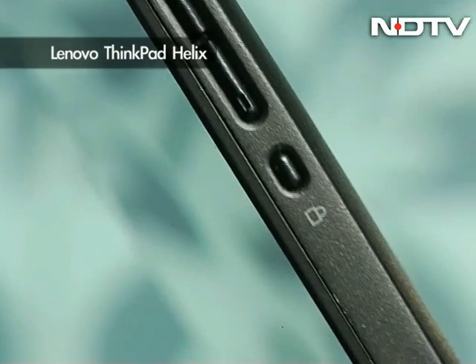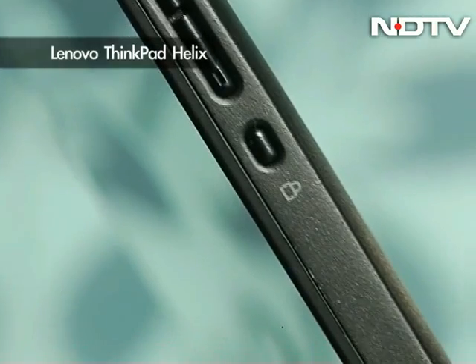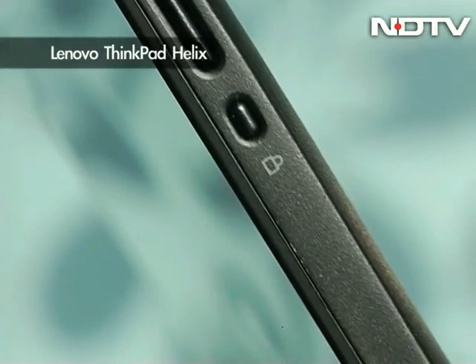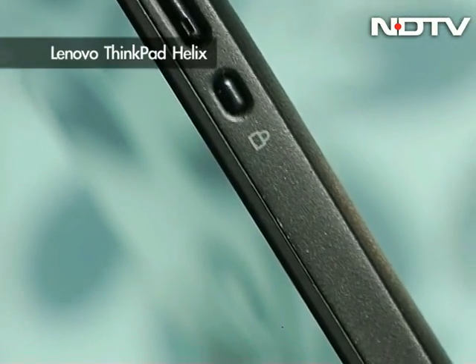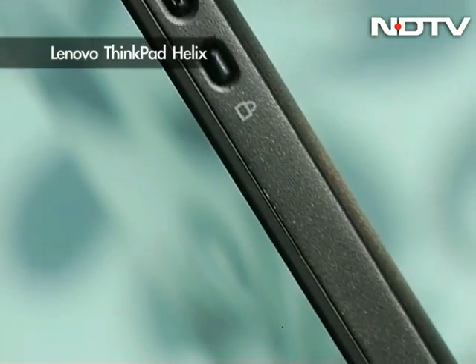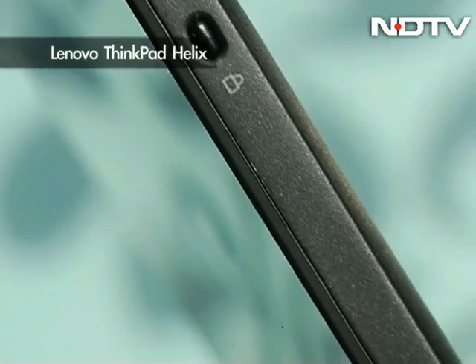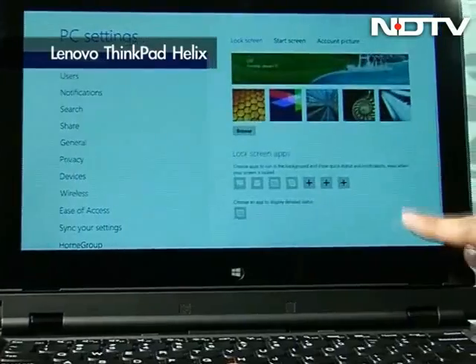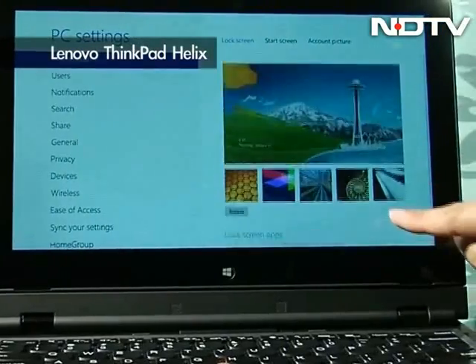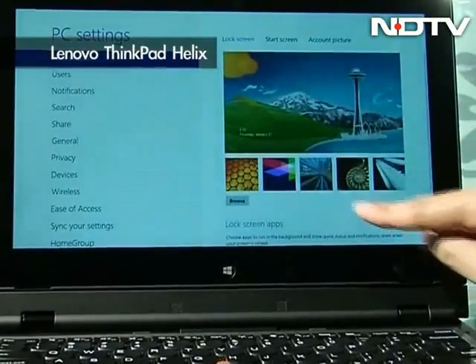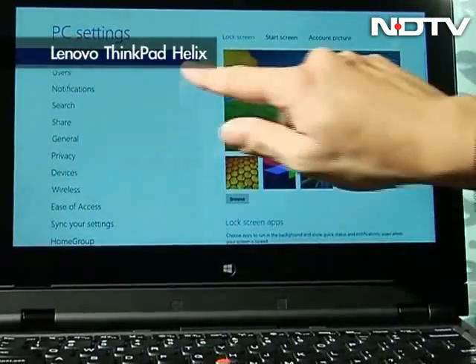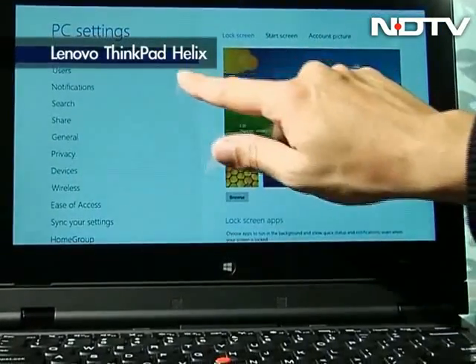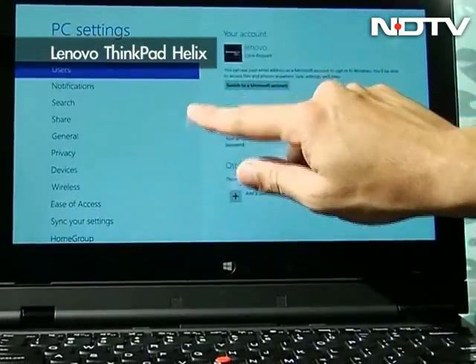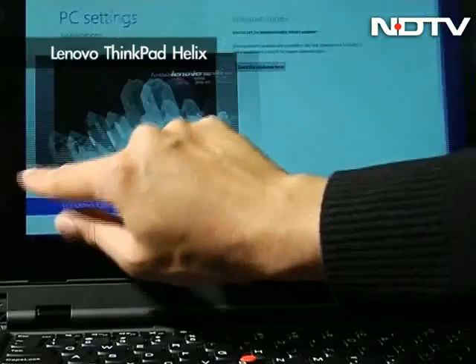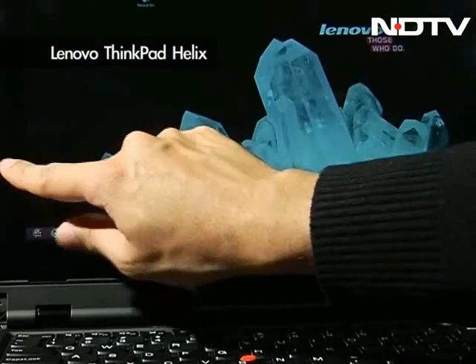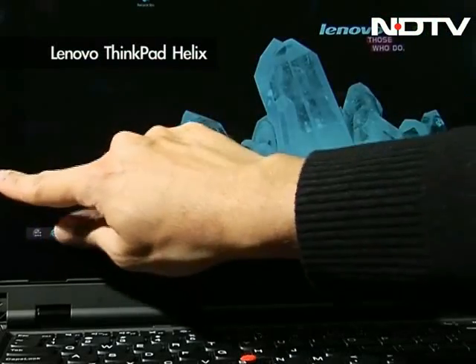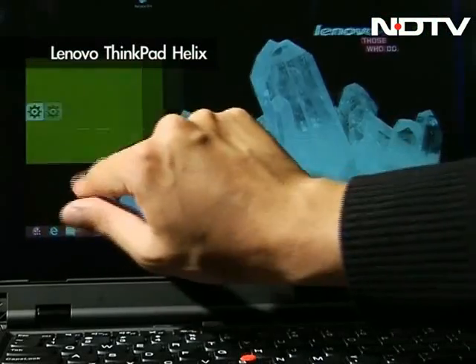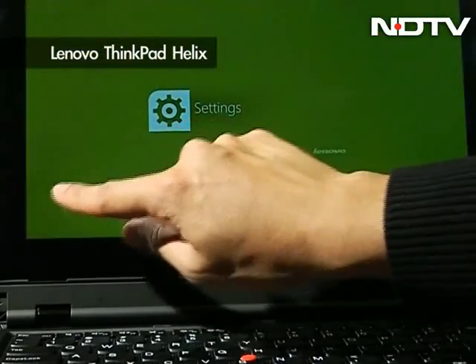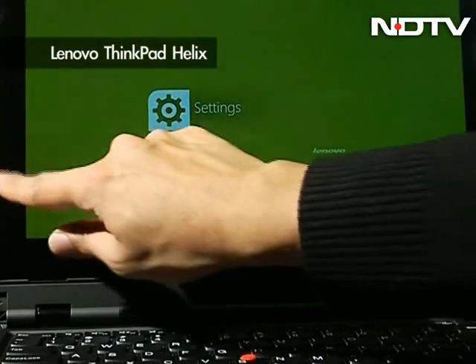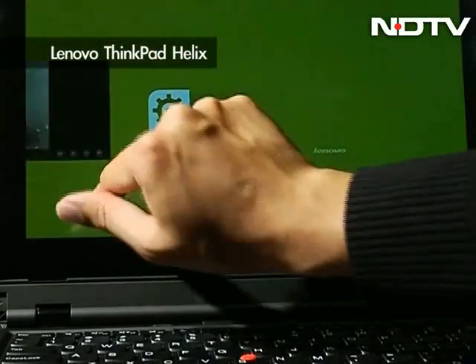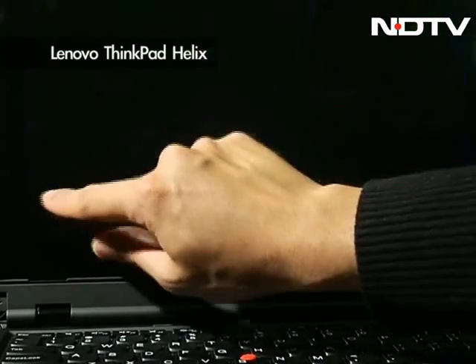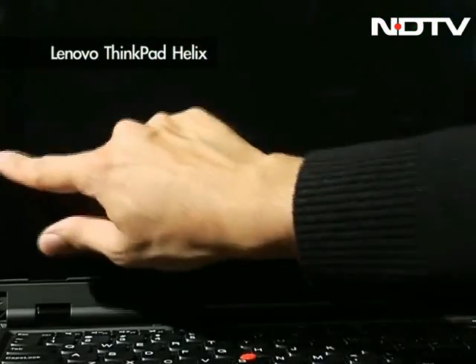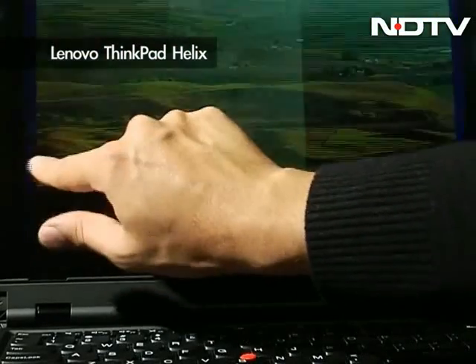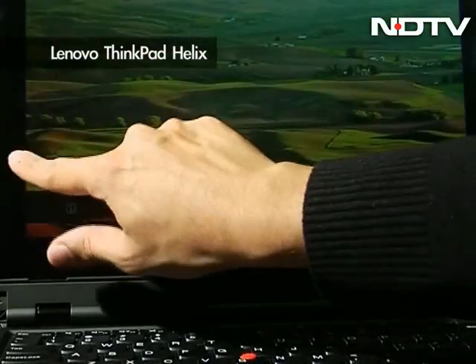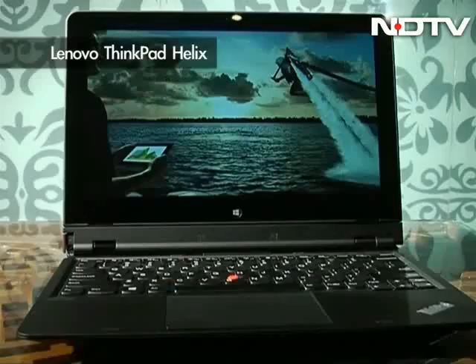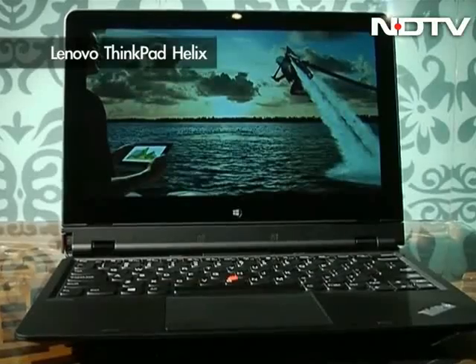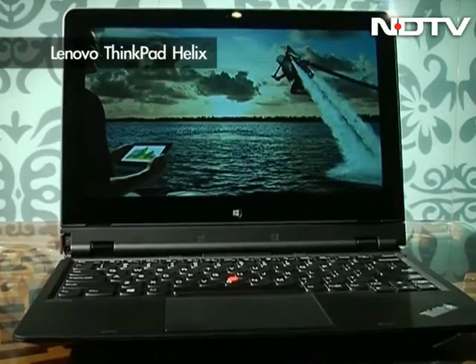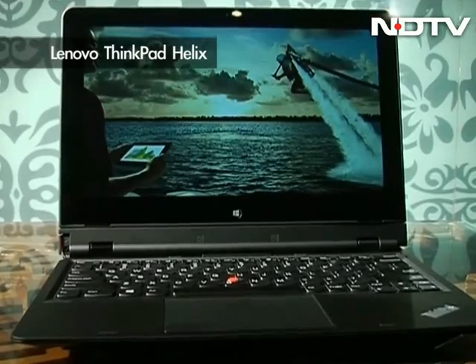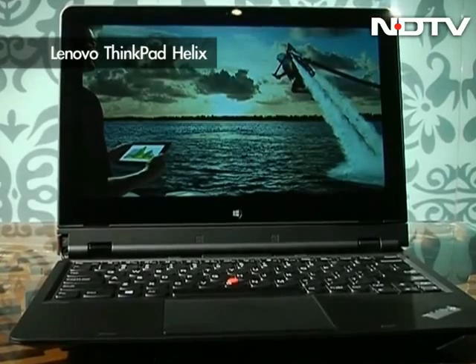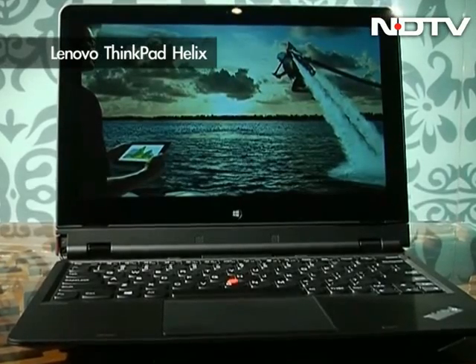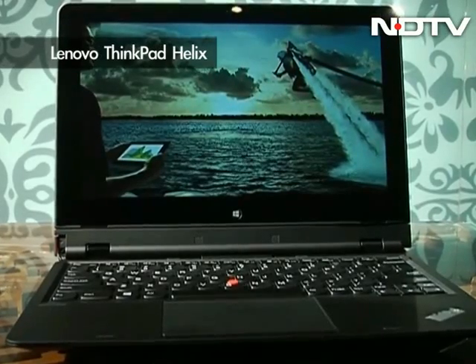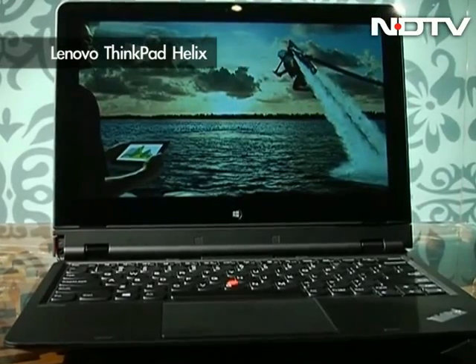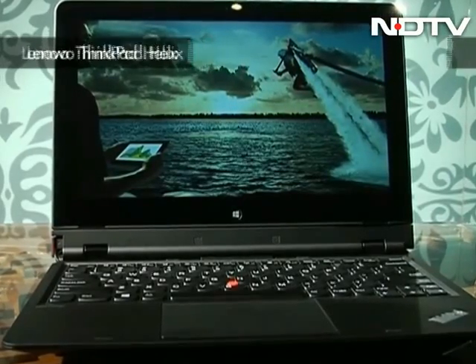Another neat trick are the cooling fans placed near the dock. When in tablet mode, the i7 processor will run at a slightly slower clock speed compared to when it's docked — not only saving battery but giving you more performance when docked. Overall, a powerful machine which can act as the ideal corporate companion.